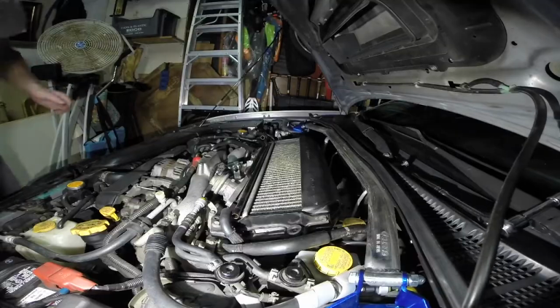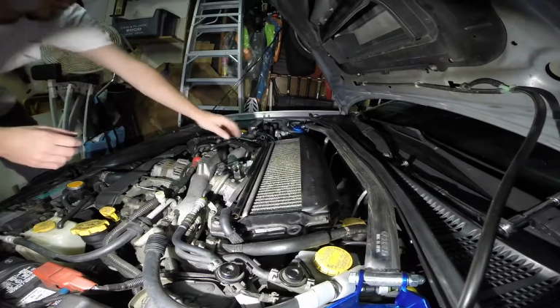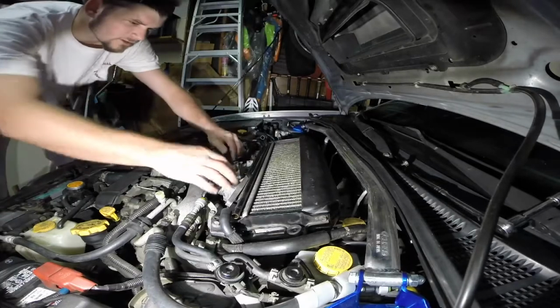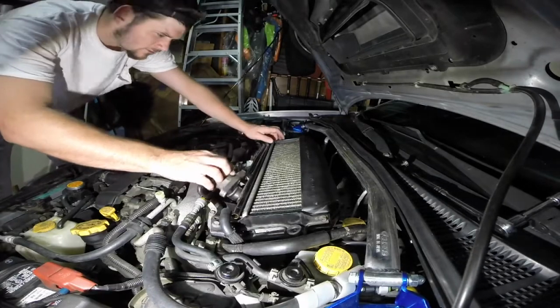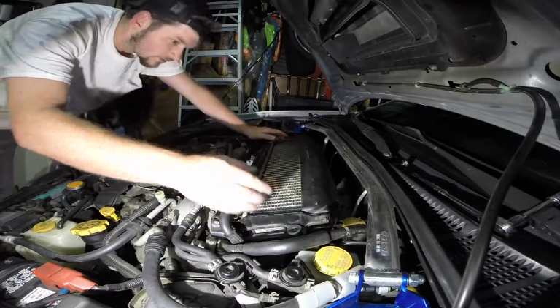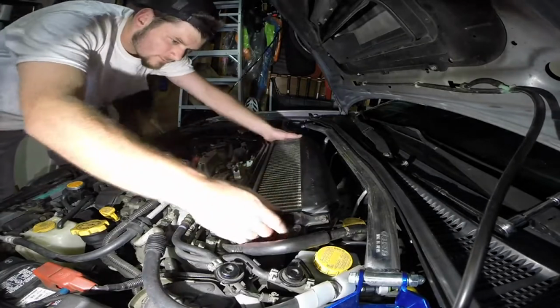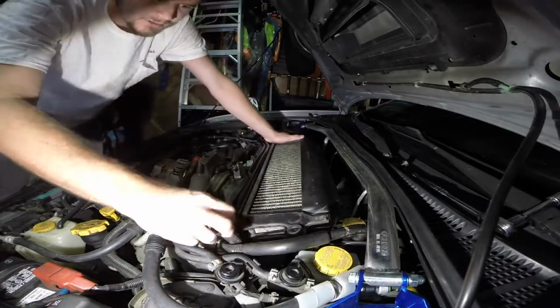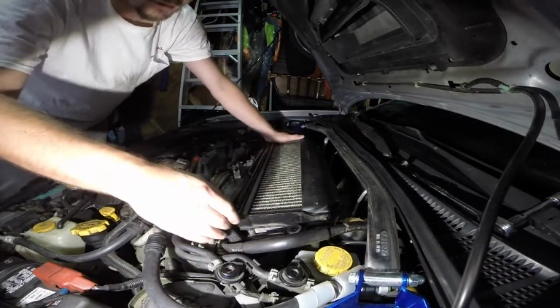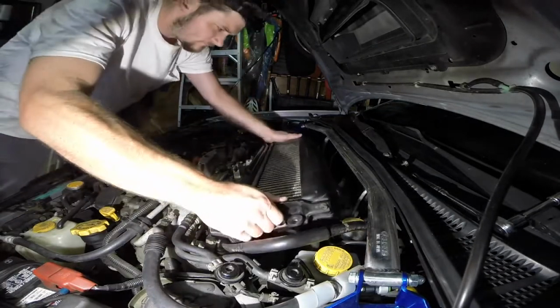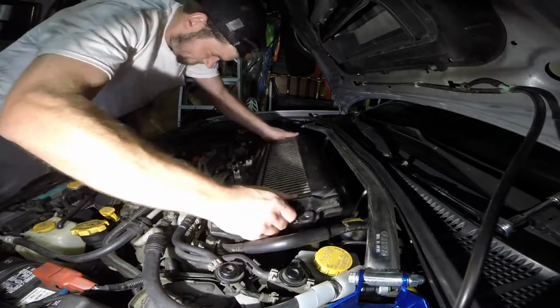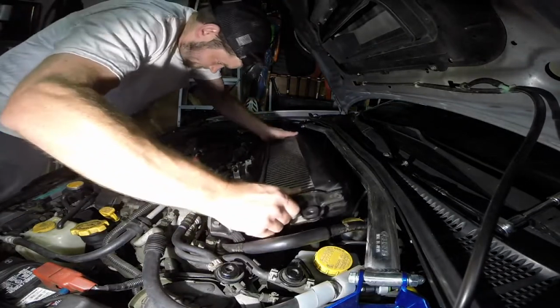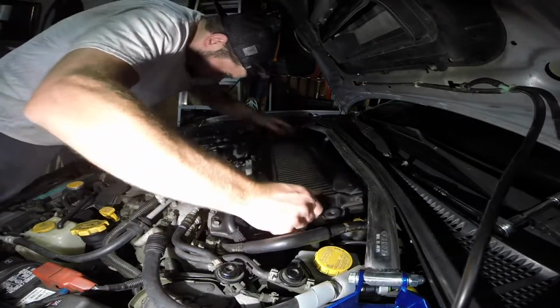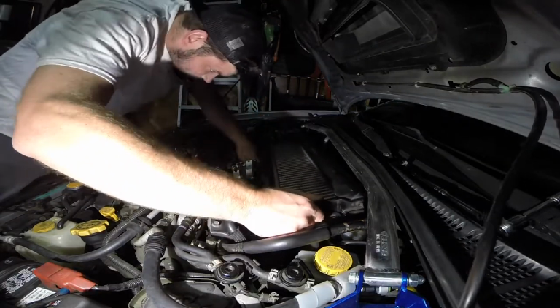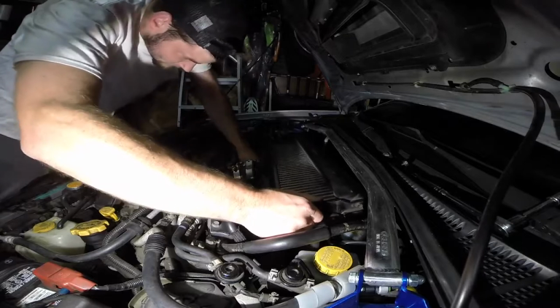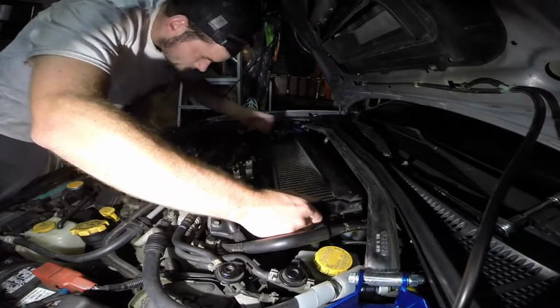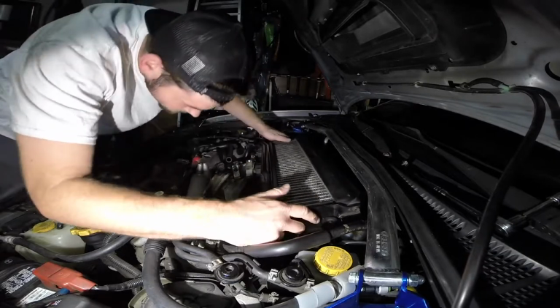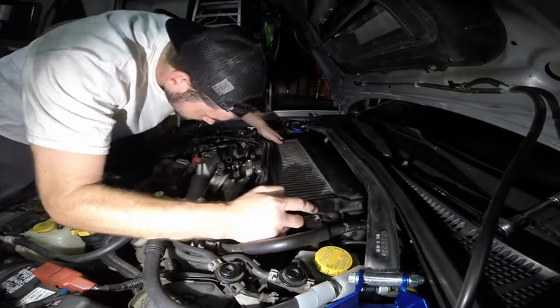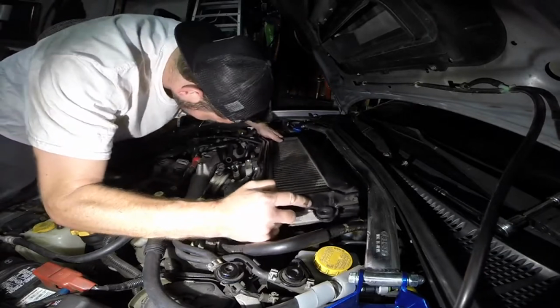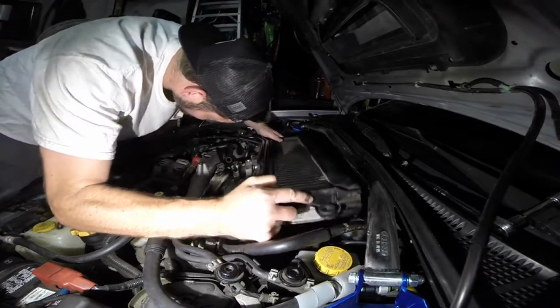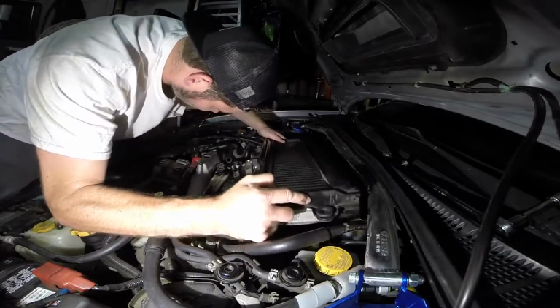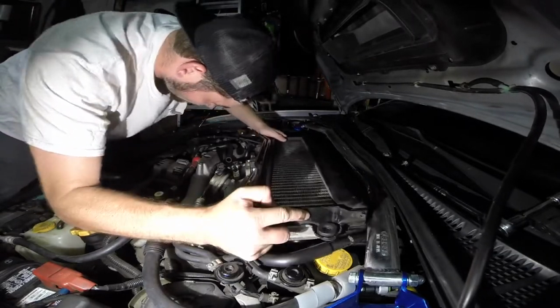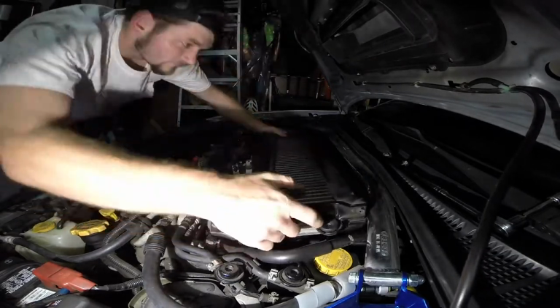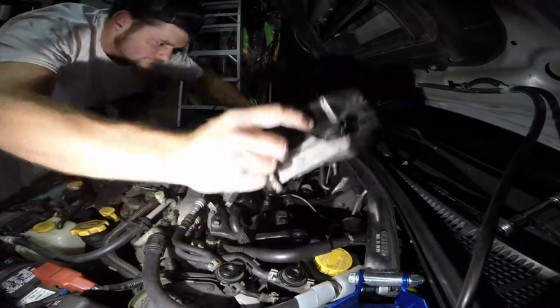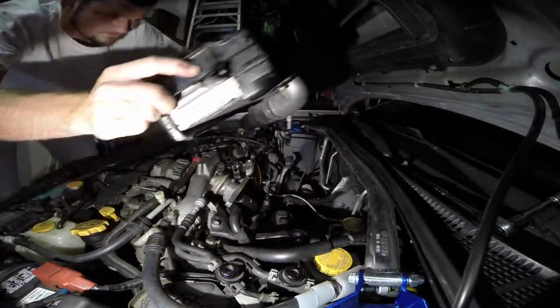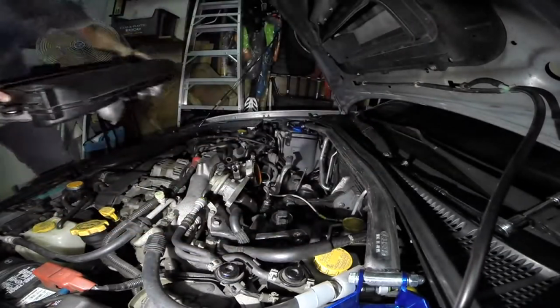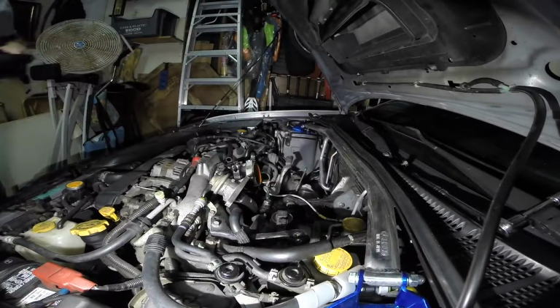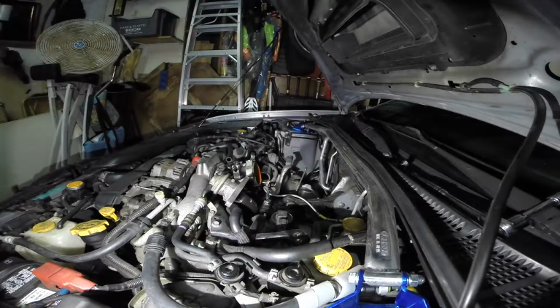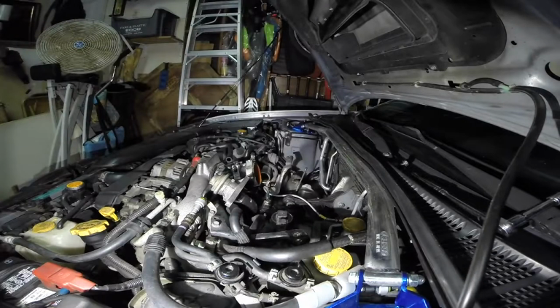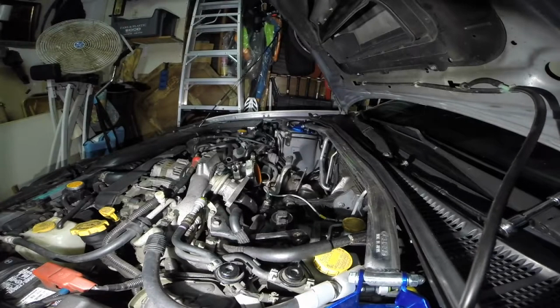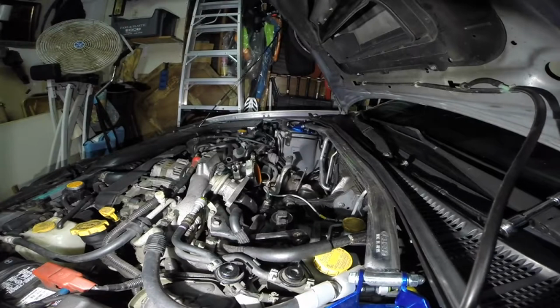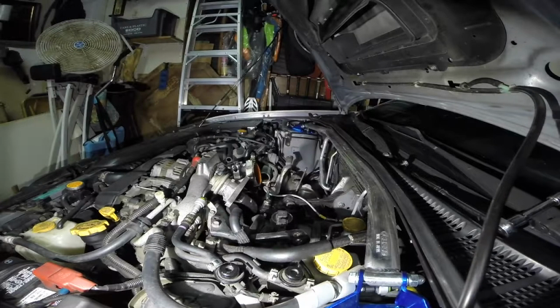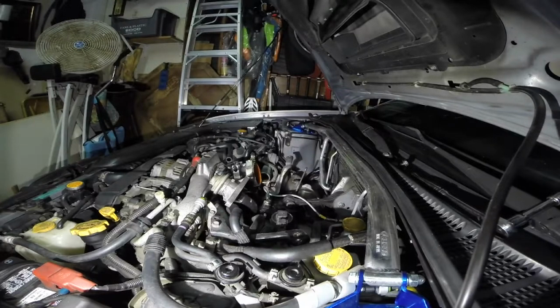First things first, we got to get this intercooler off. If you're not sure how to do that you can either look it up or check back to my slave cylinder install a couple videos ago — I'll put a little link in the video right now. Check that out, it'll show you how to get the intercooler off.